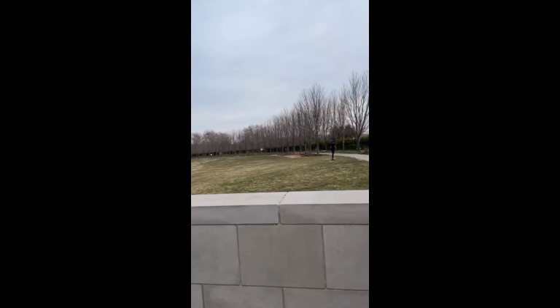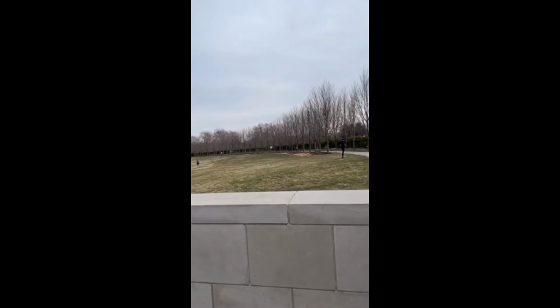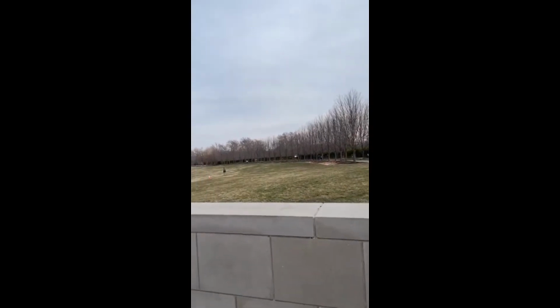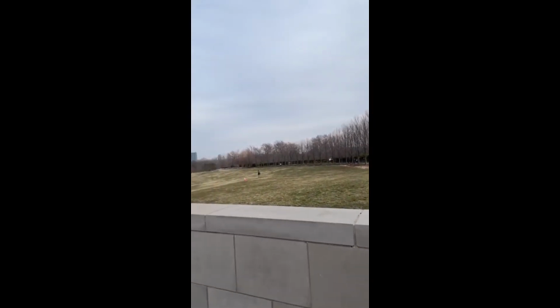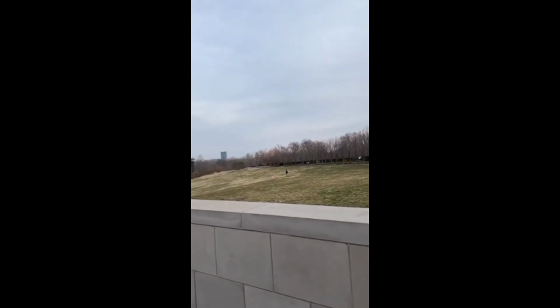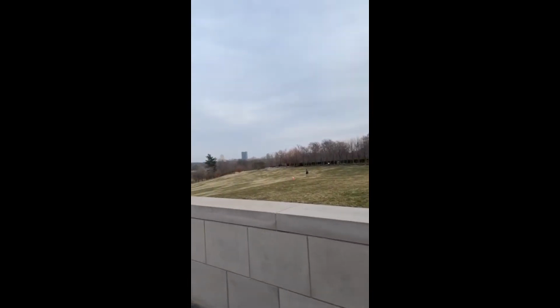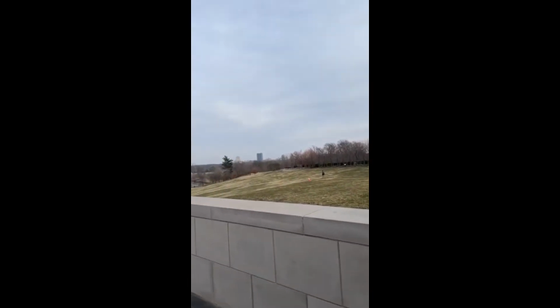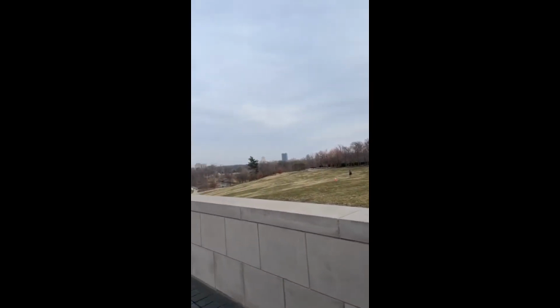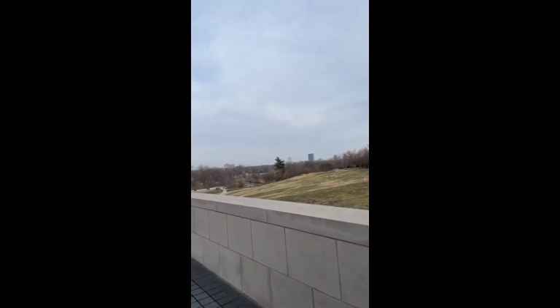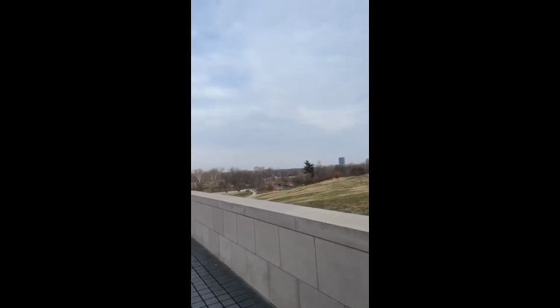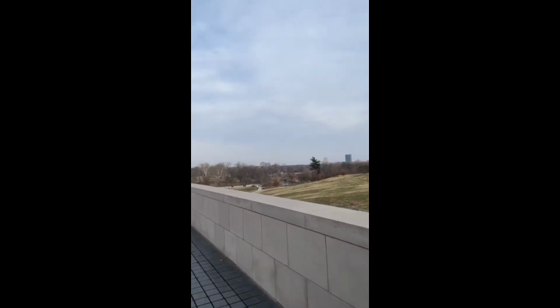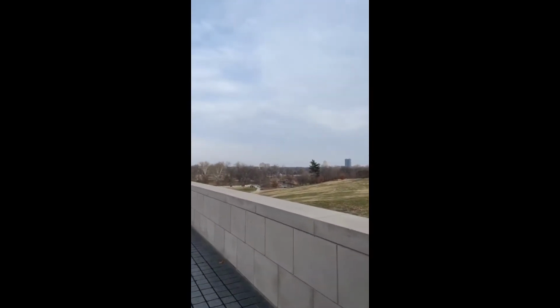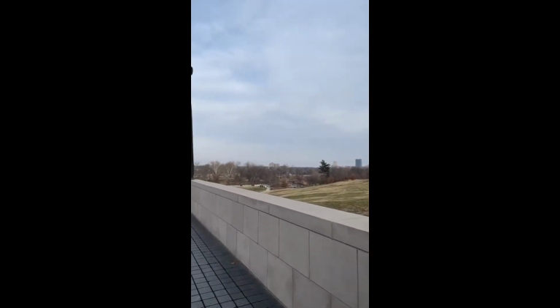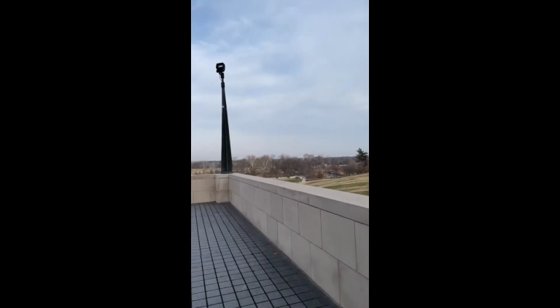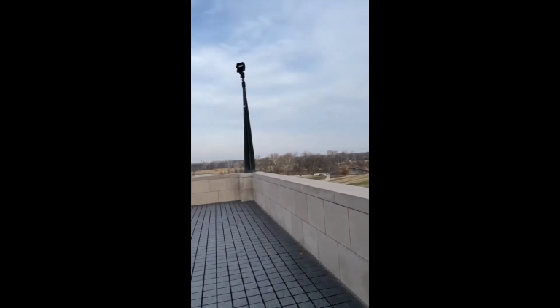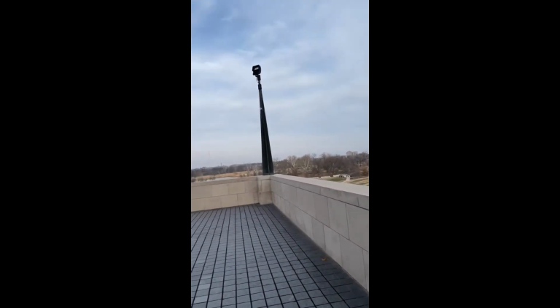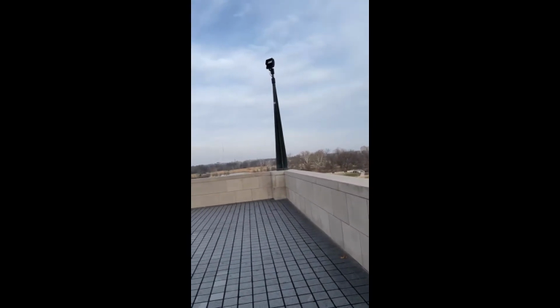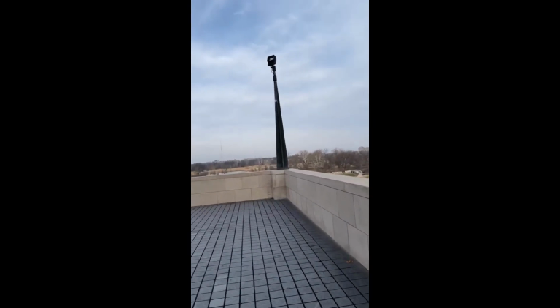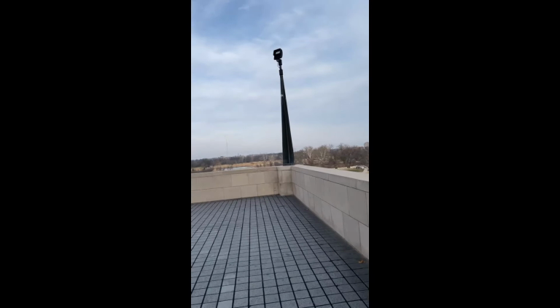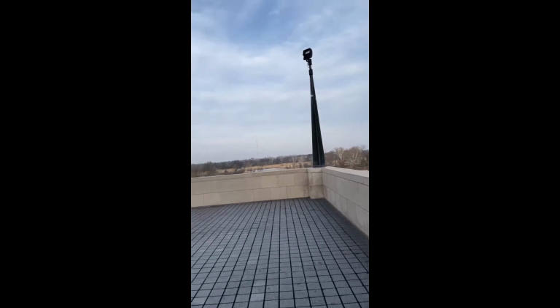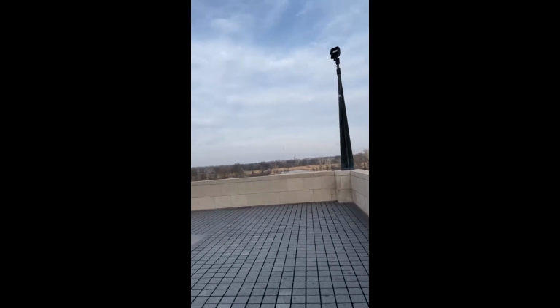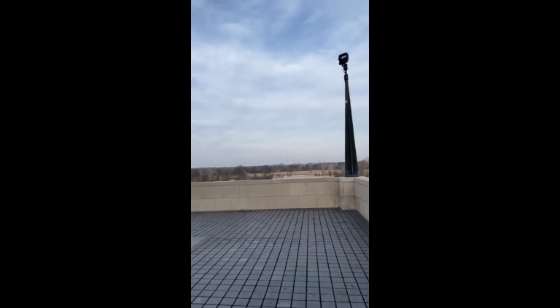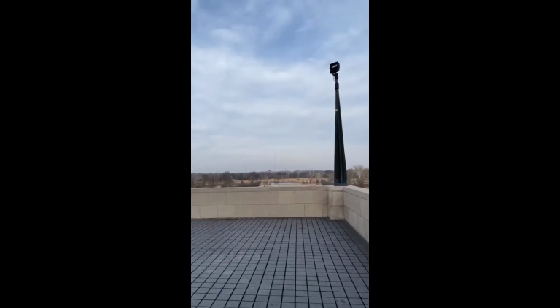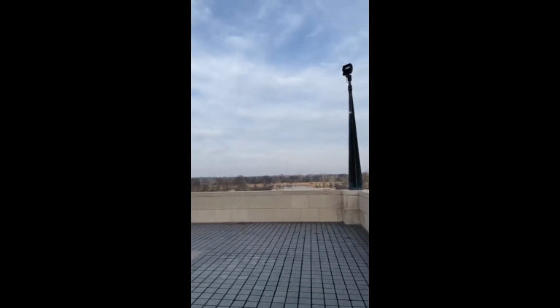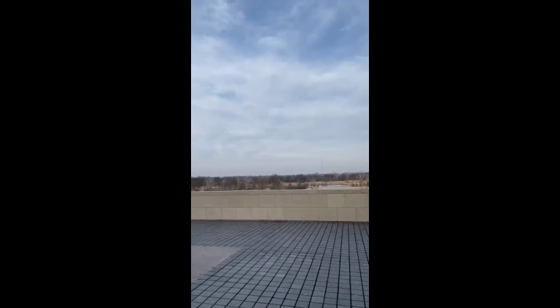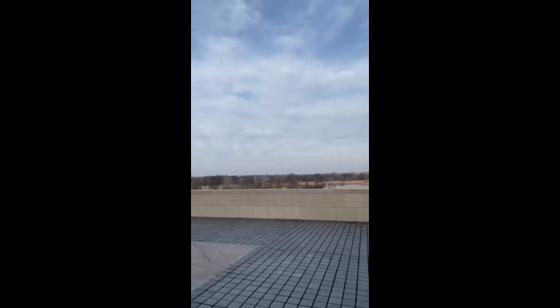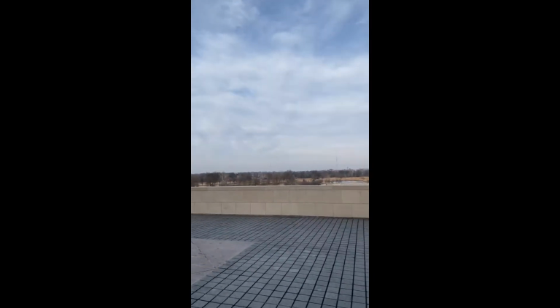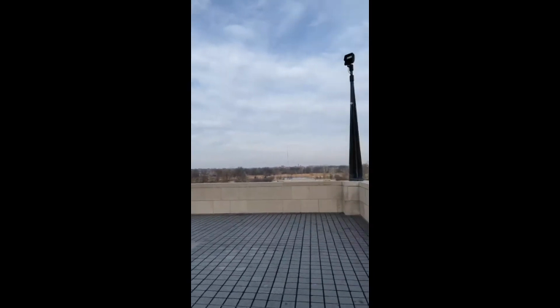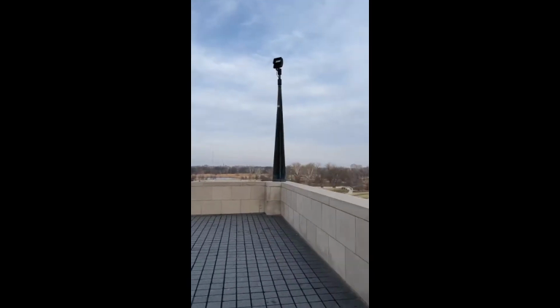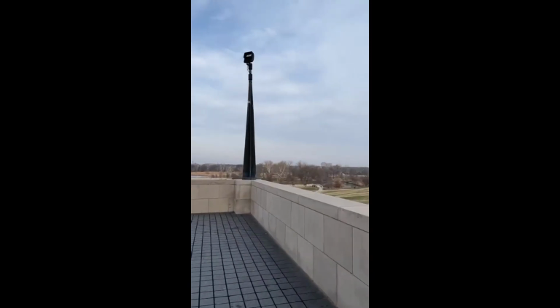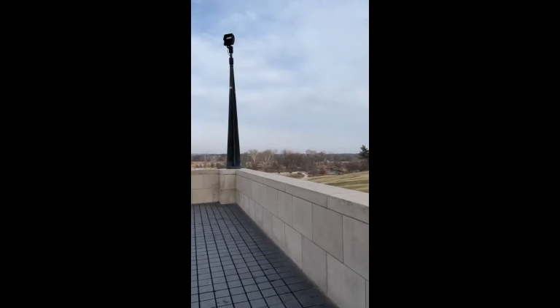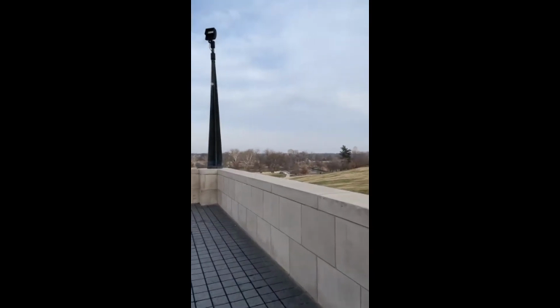Hey lovelies, it's Victoria. I'm at the art museum. I'm on the lookout point, which is beautiful.